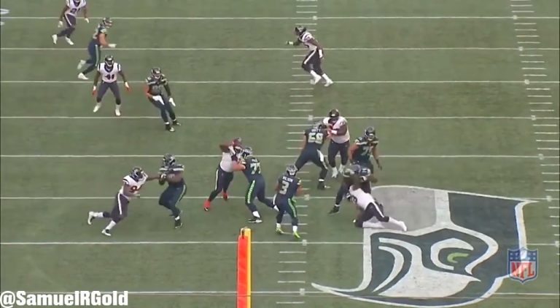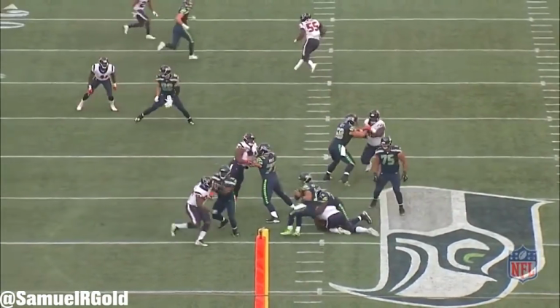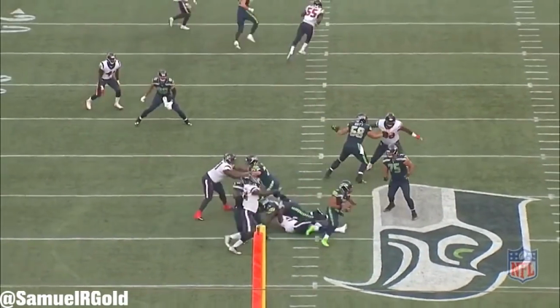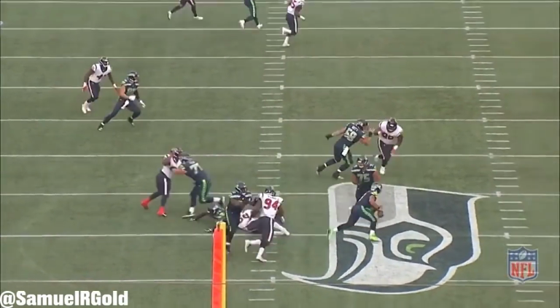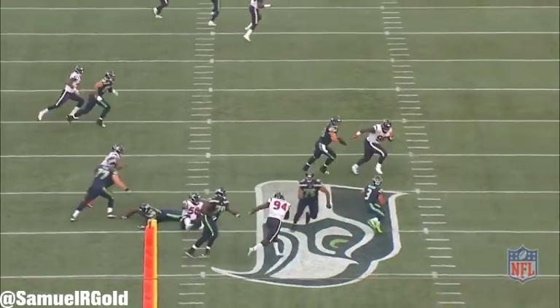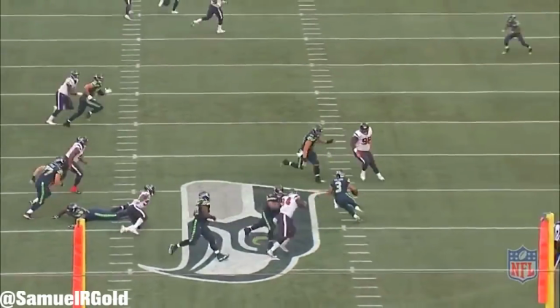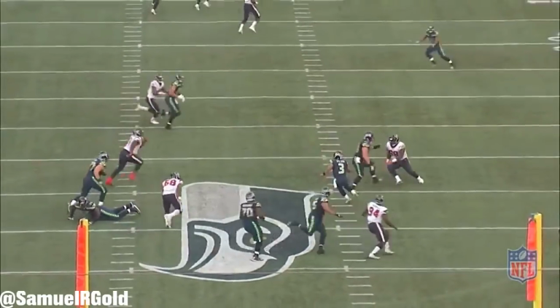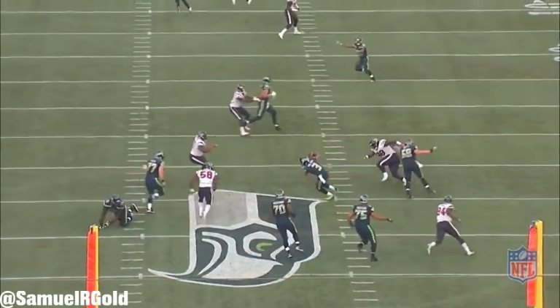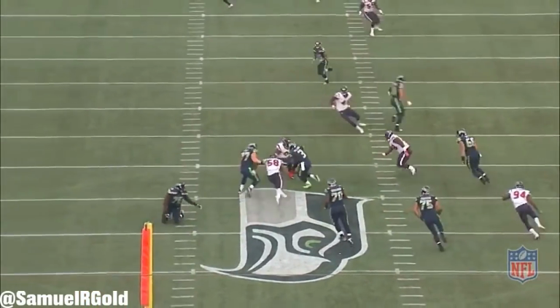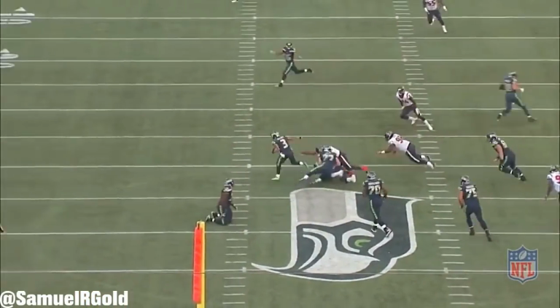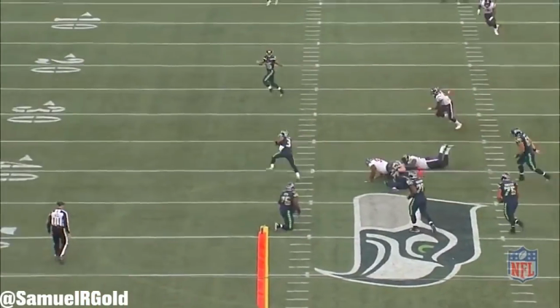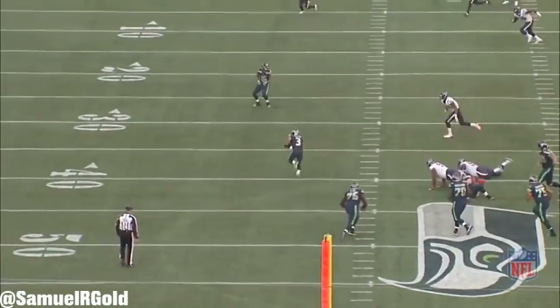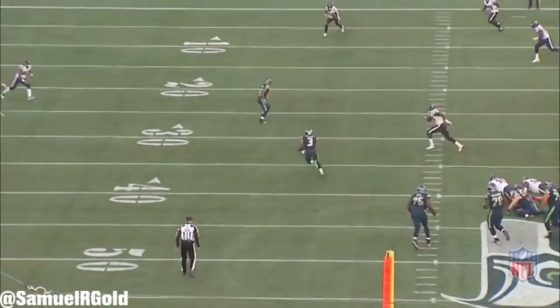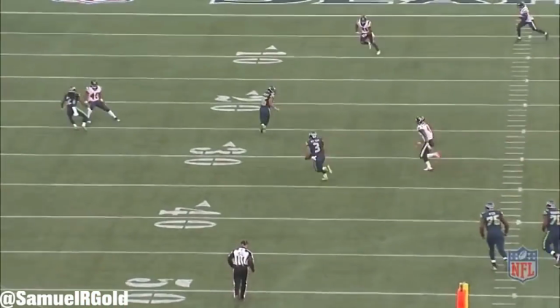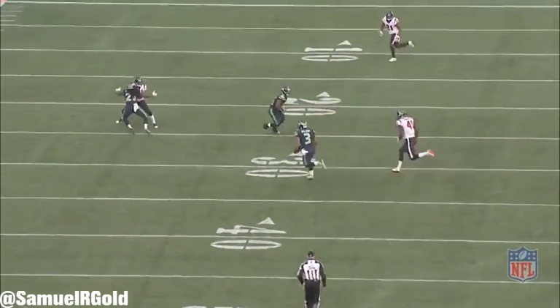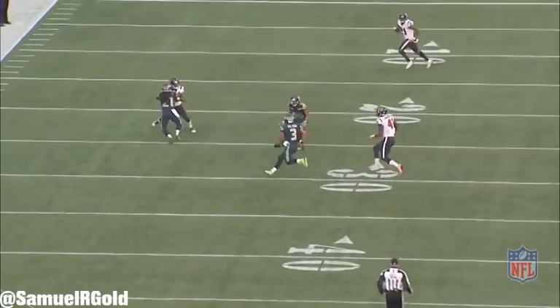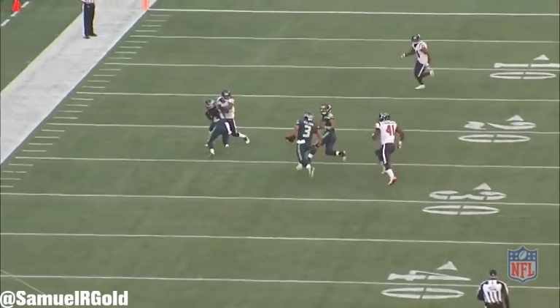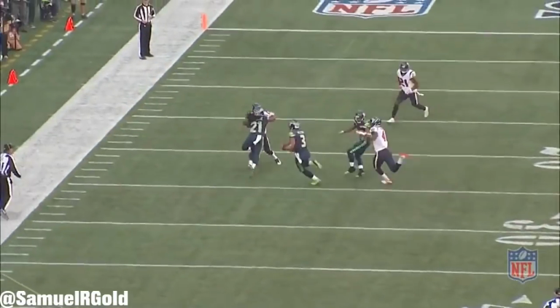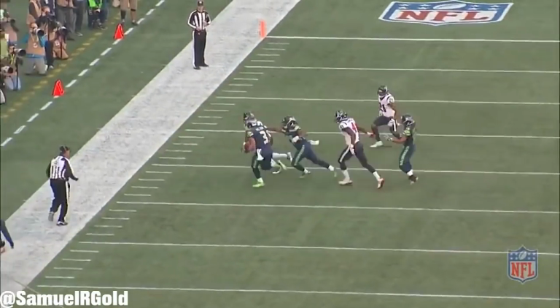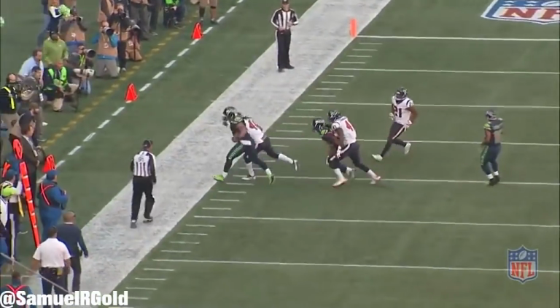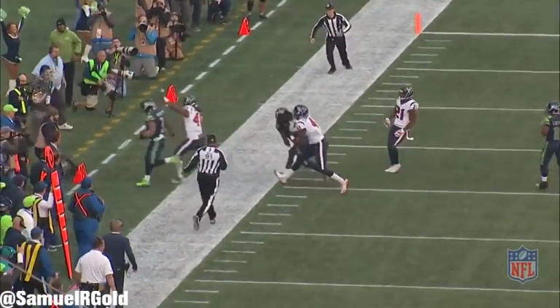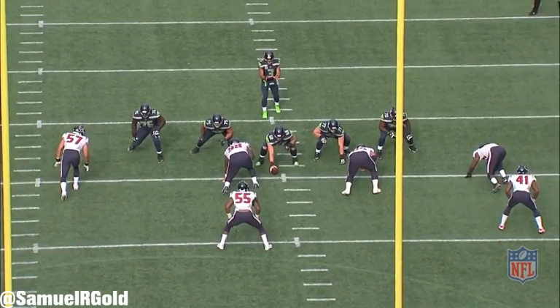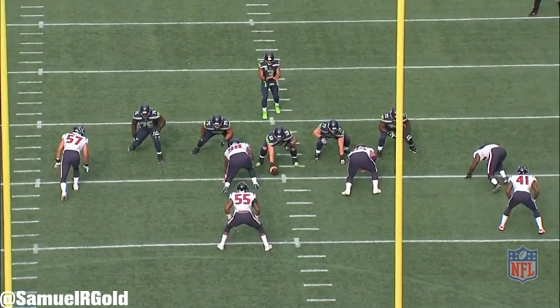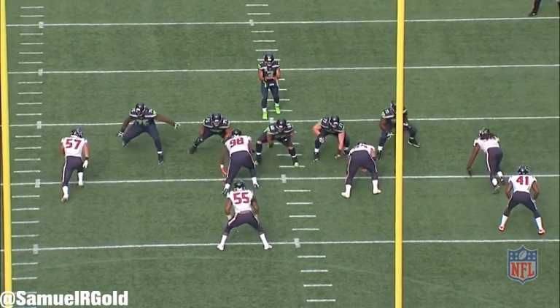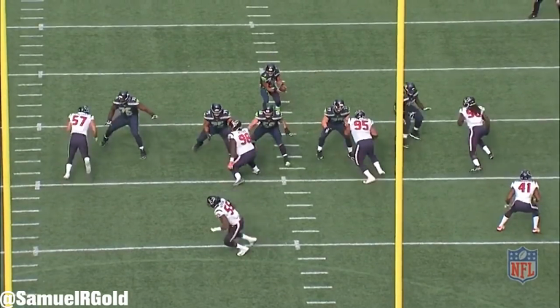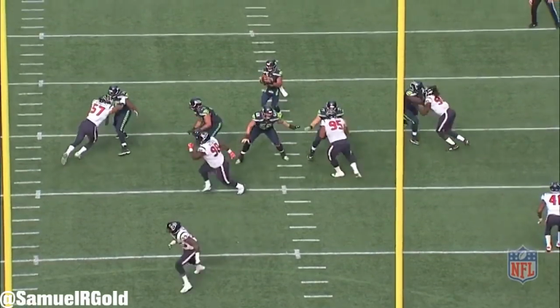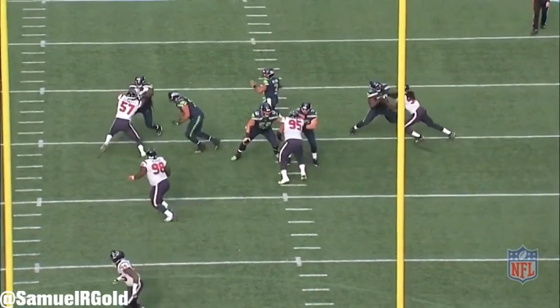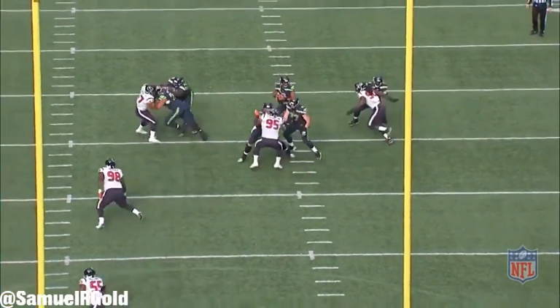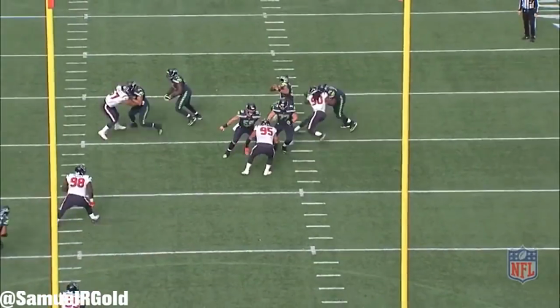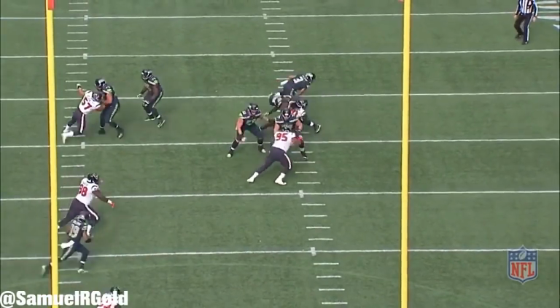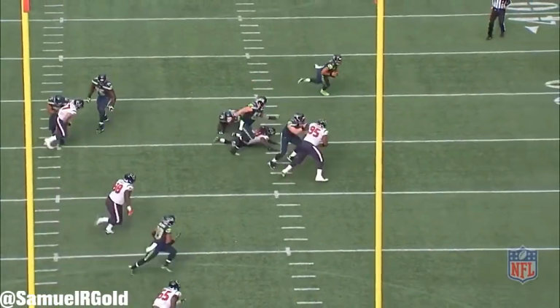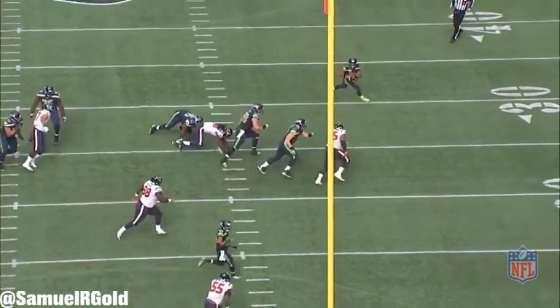In this game, he did a great job of going through his reads. He felt pressure and he moved around the pocket. He escaped when Clowney or the other pass rushers collapsed their line and gave his receivers more time to make plays. He also used his legs smartly to pick up first downs on his own.